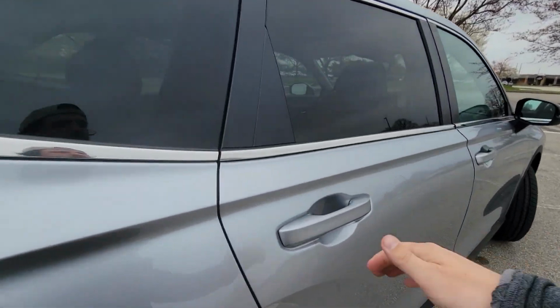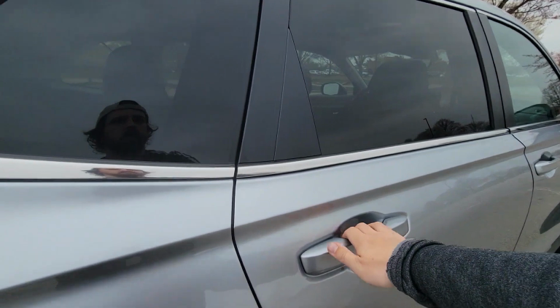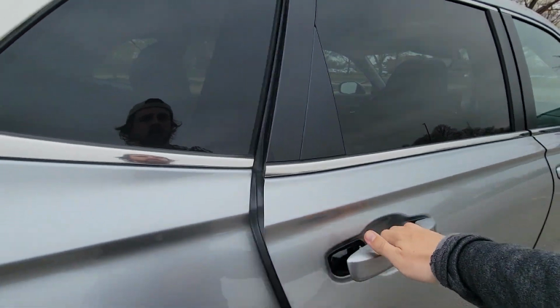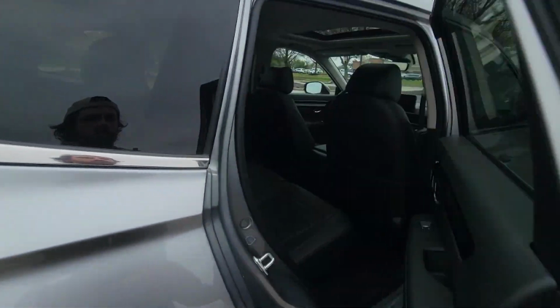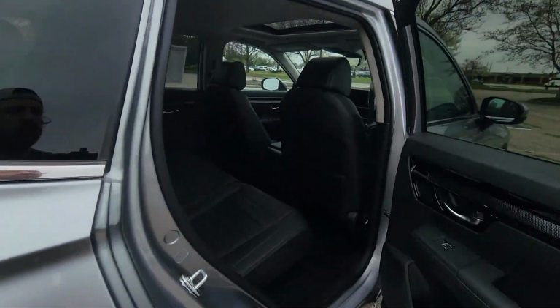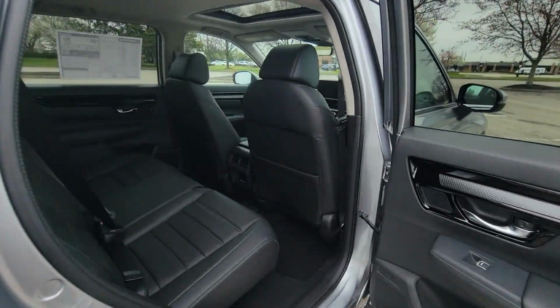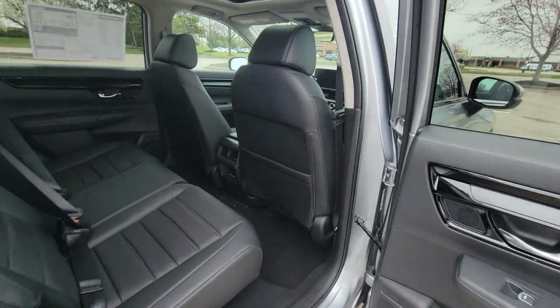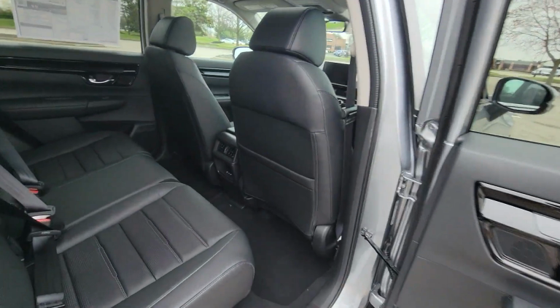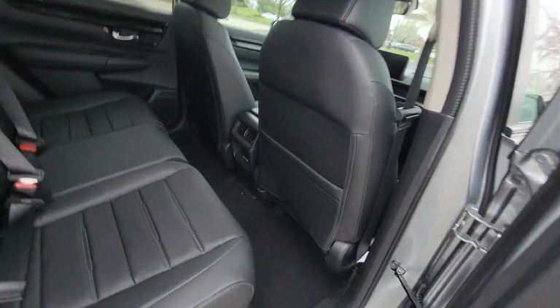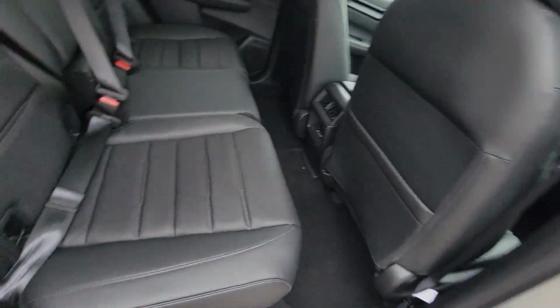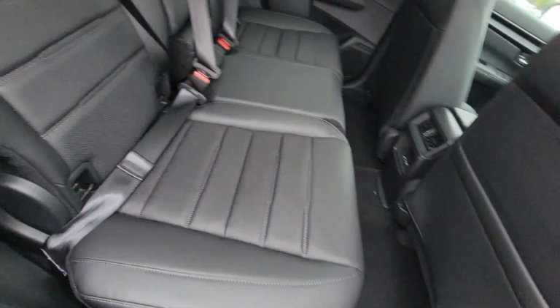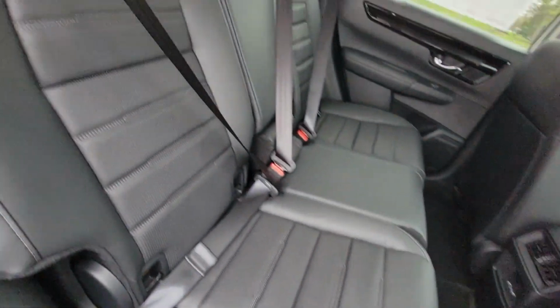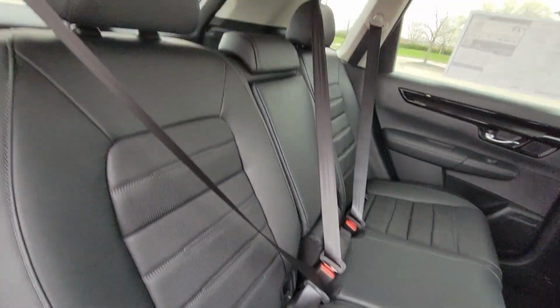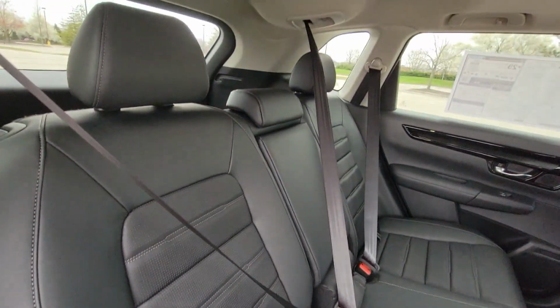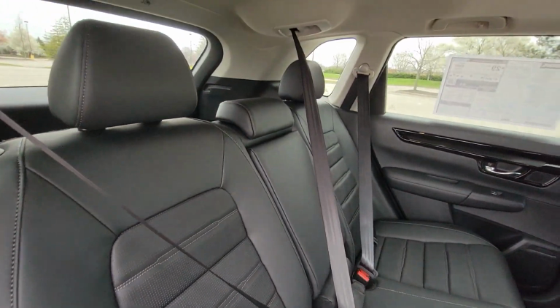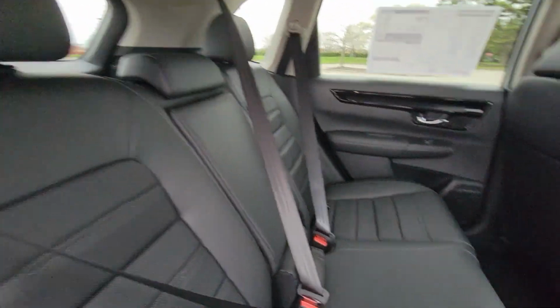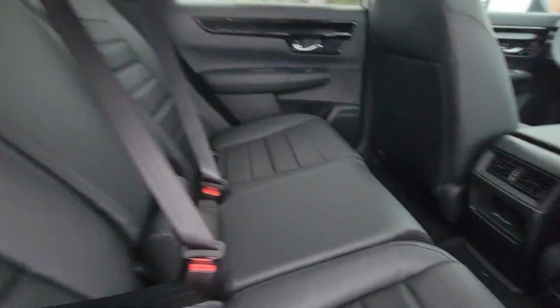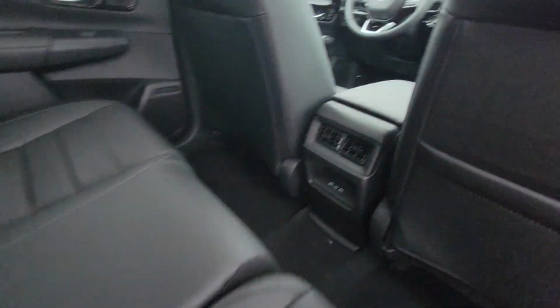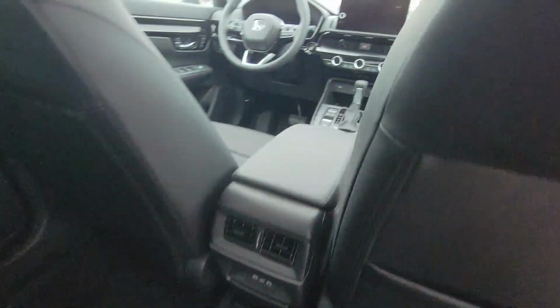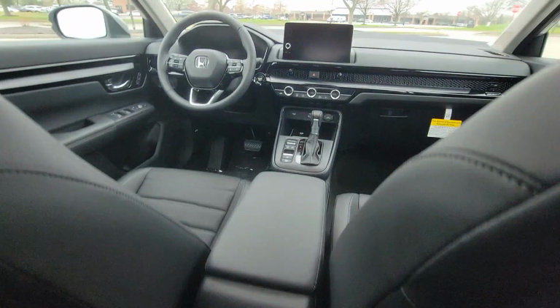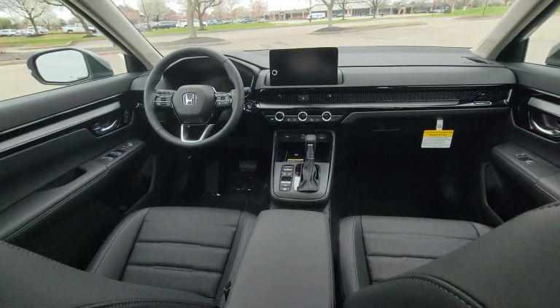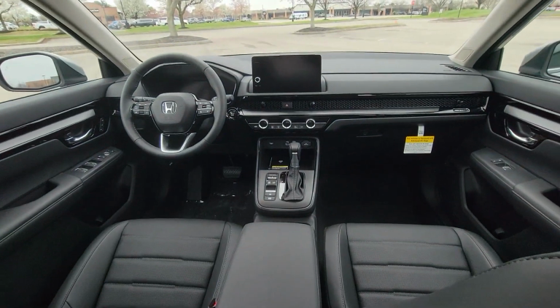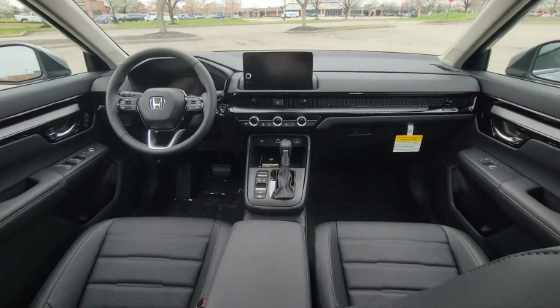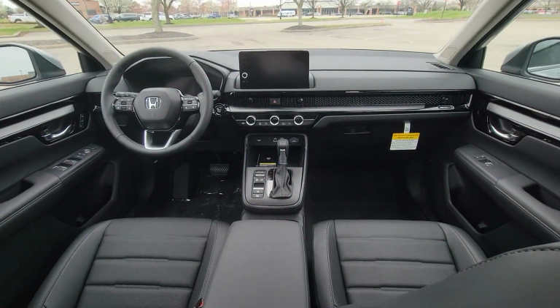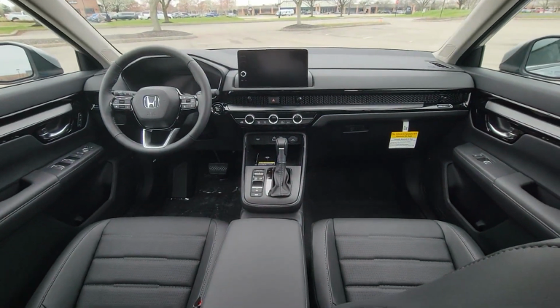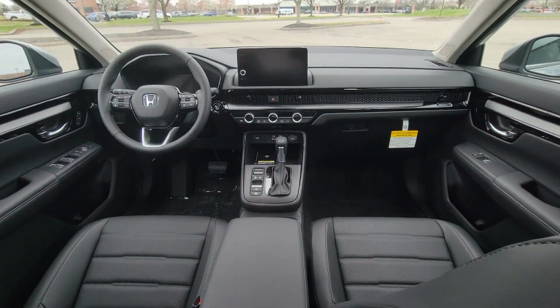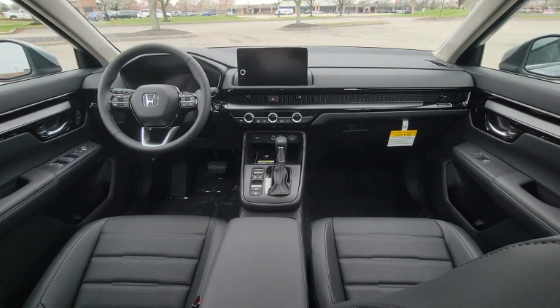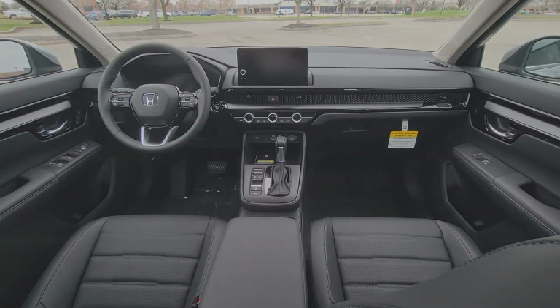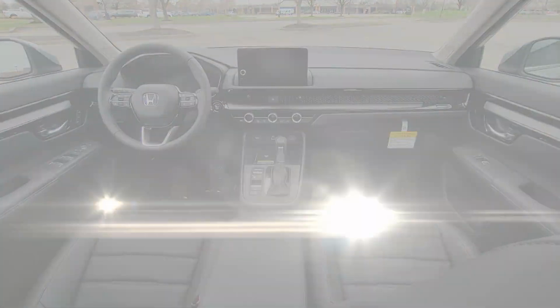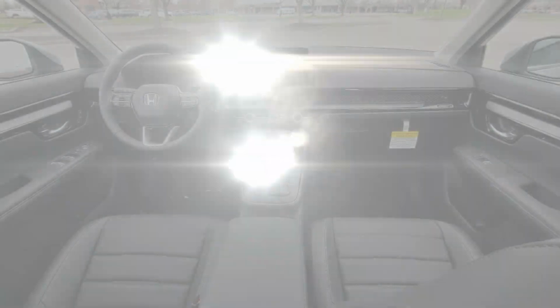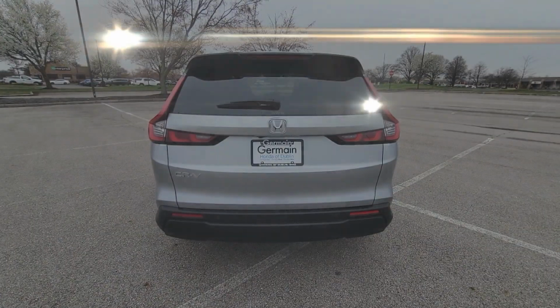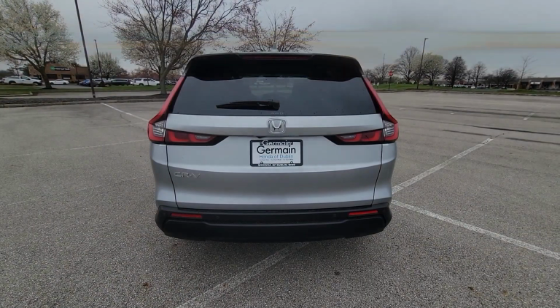Multi-Zone Air Conditioning. Blind Spot Monitor. All-Wheel Drive. Parking Aid Sensor. Heated Side View Mirrors. Leather Seats.